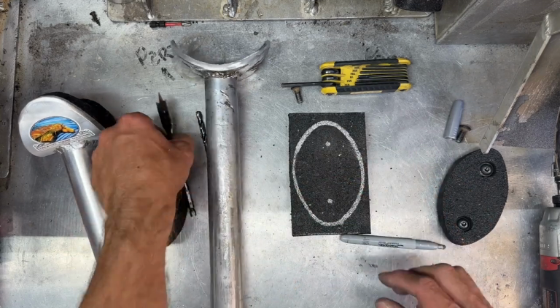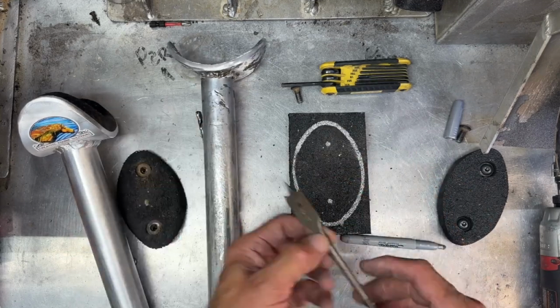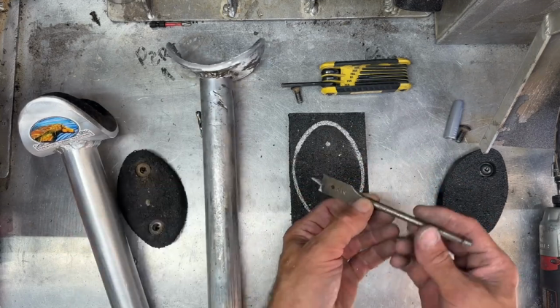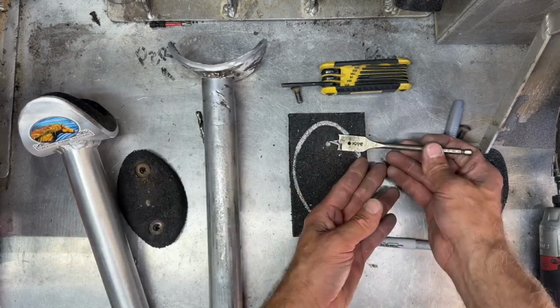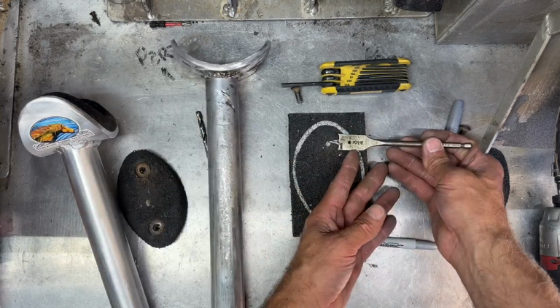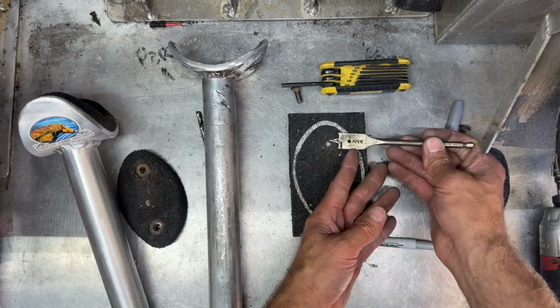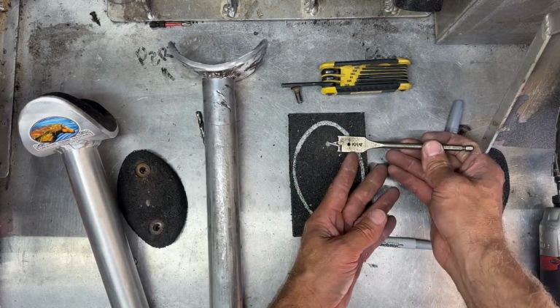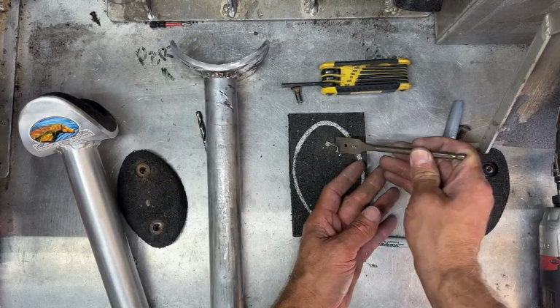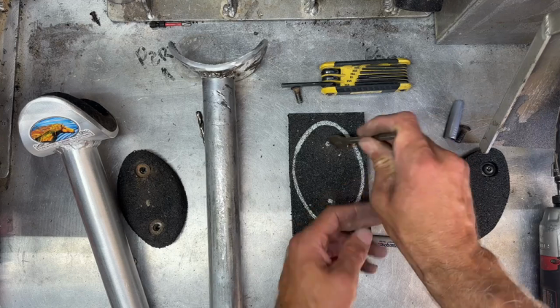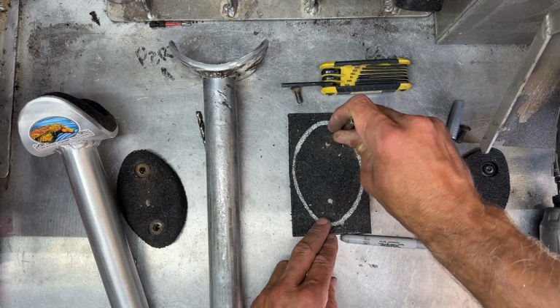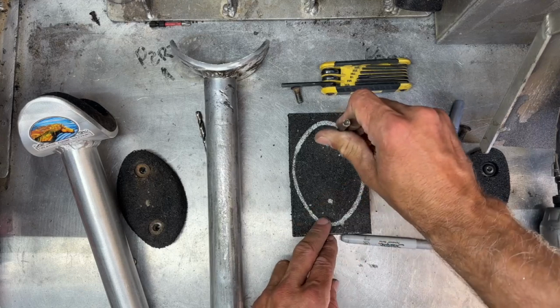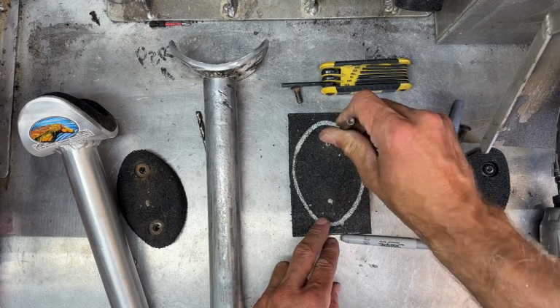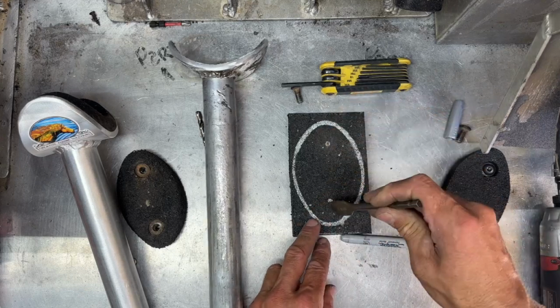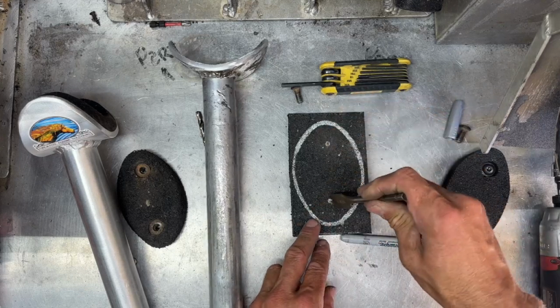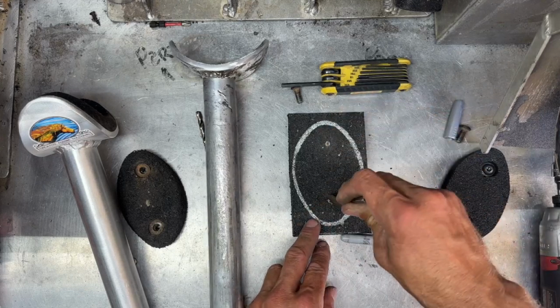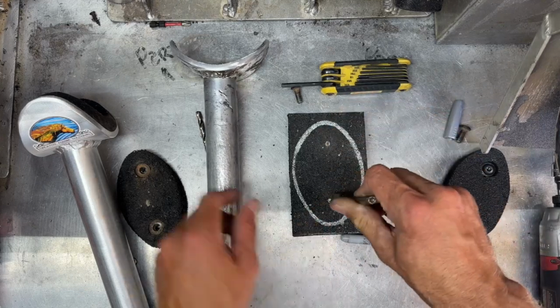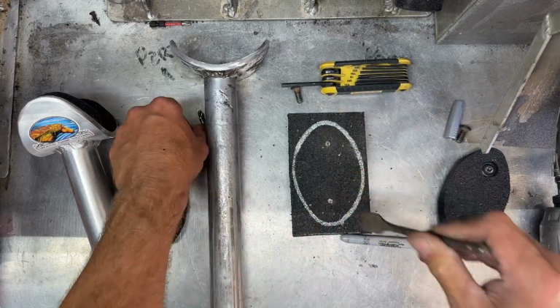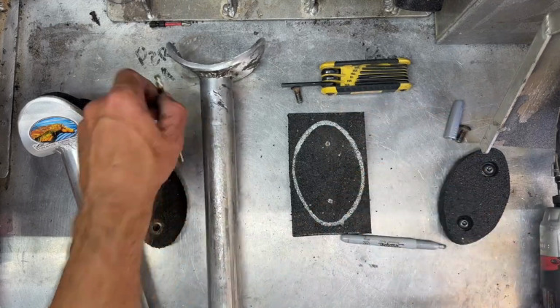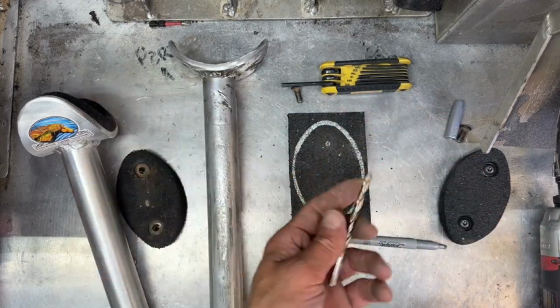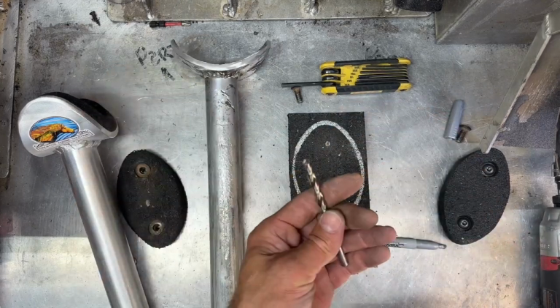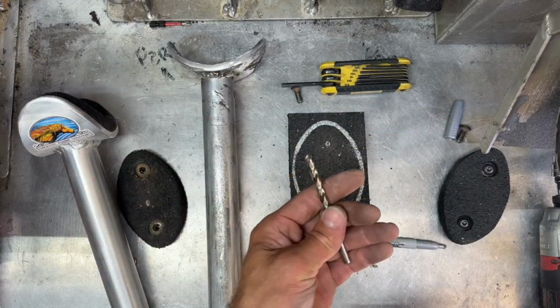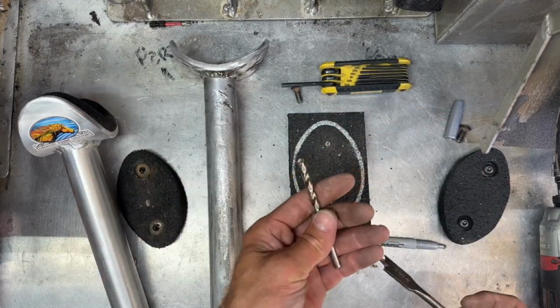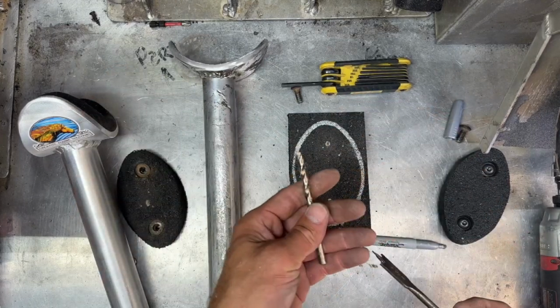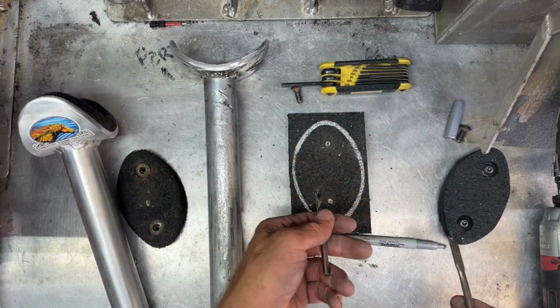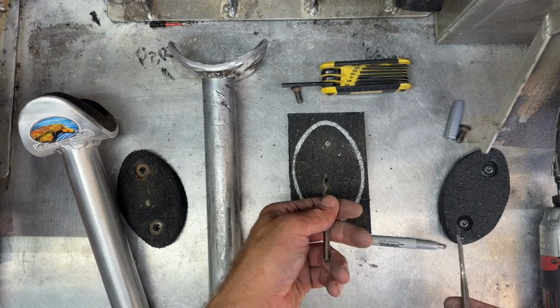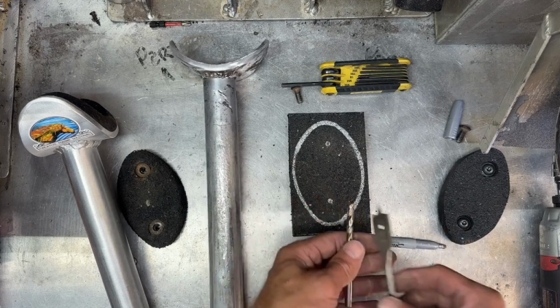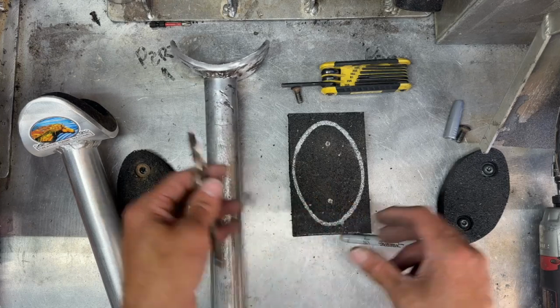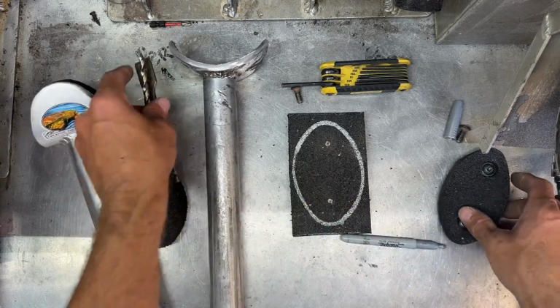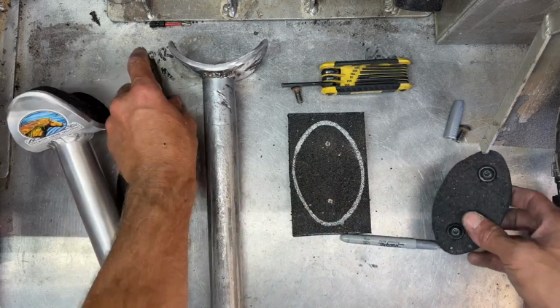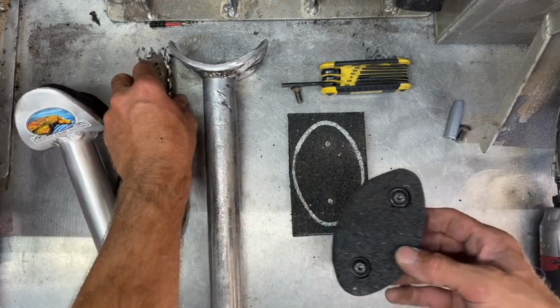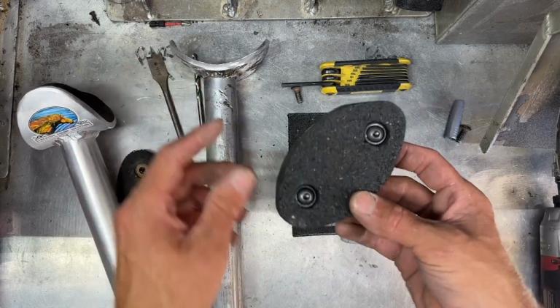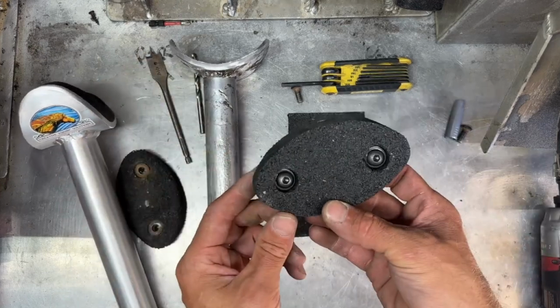Use a three-quarter inch spade bit to drill down about half the thickness of the pad, and then use a small drill bit to finish drilling the hole so you can insert your bolts into it.